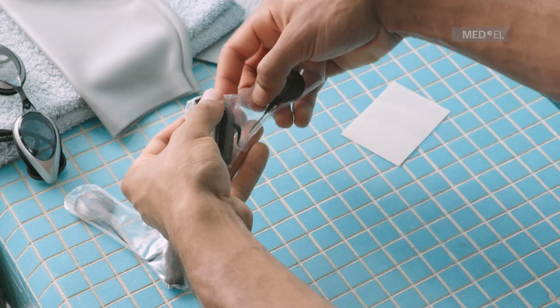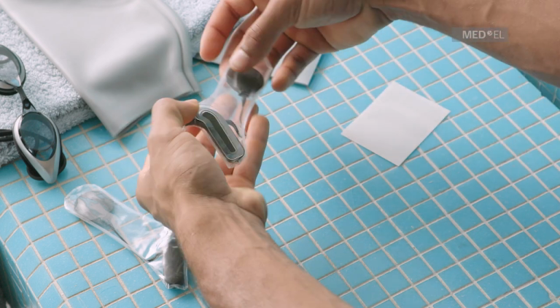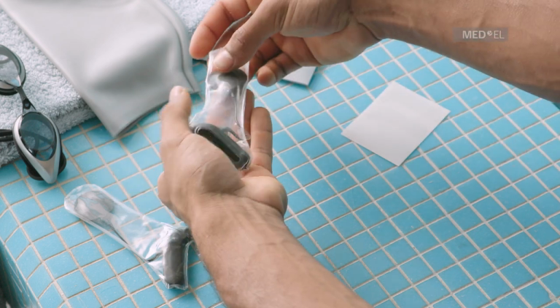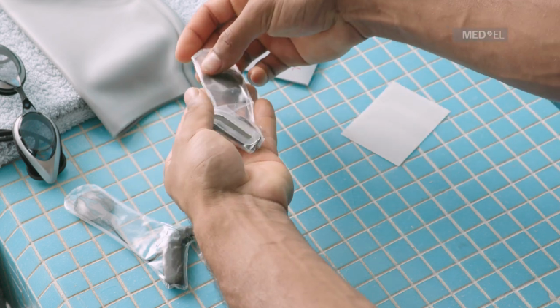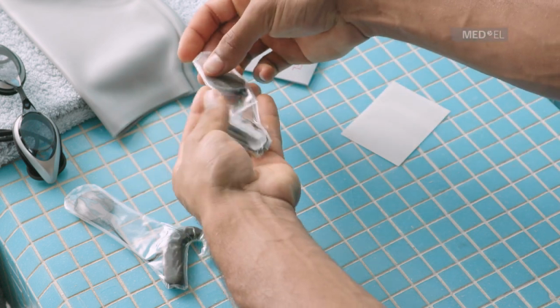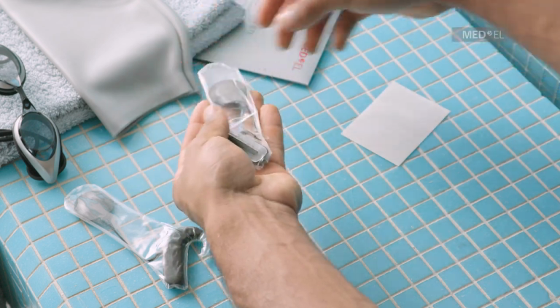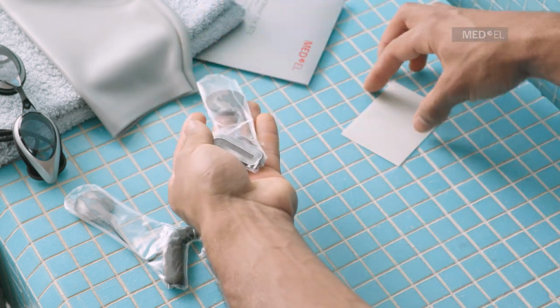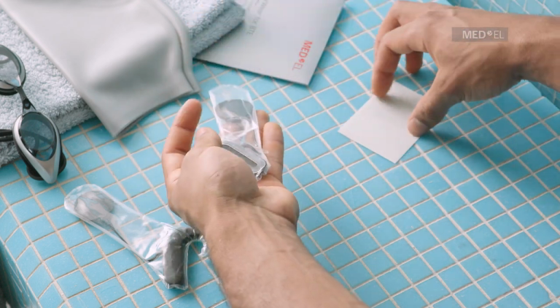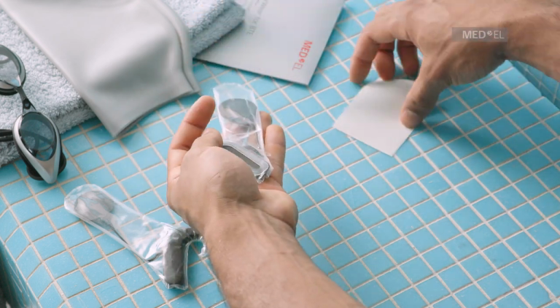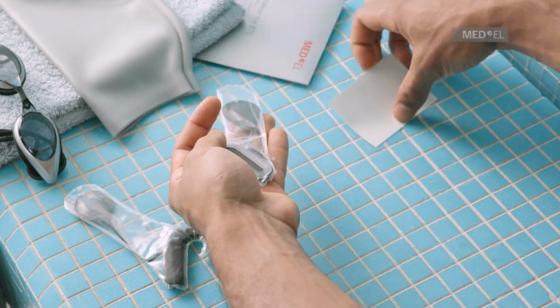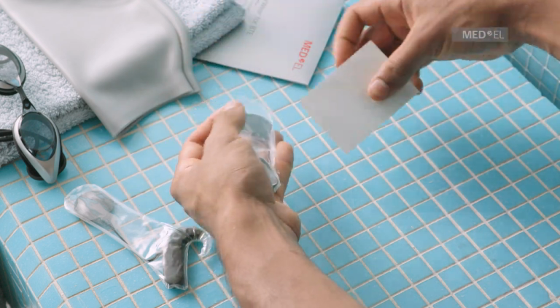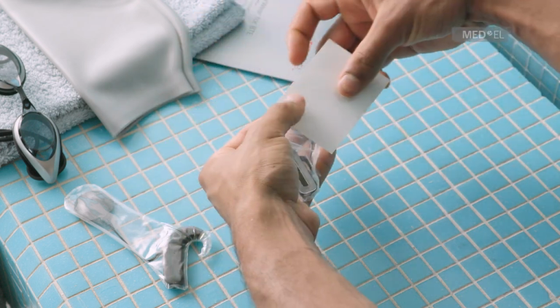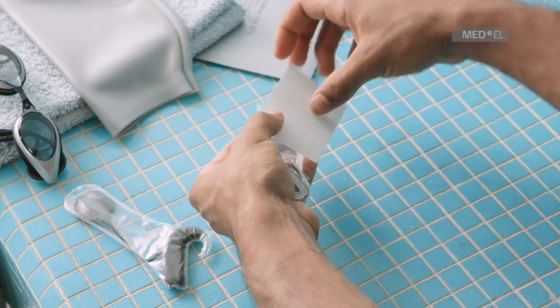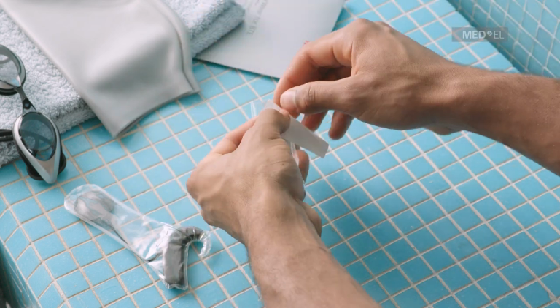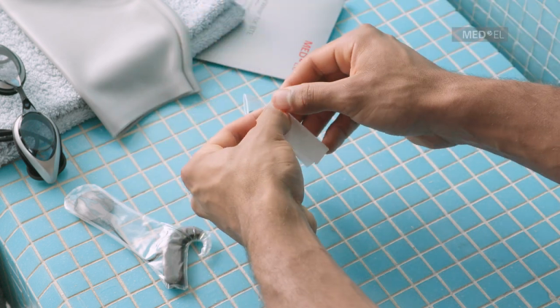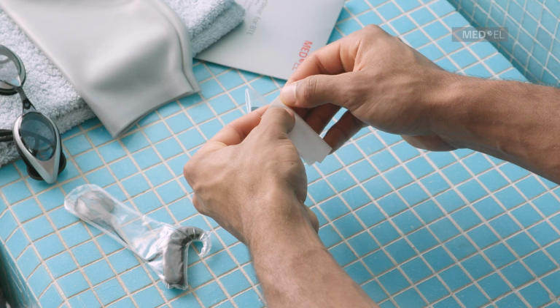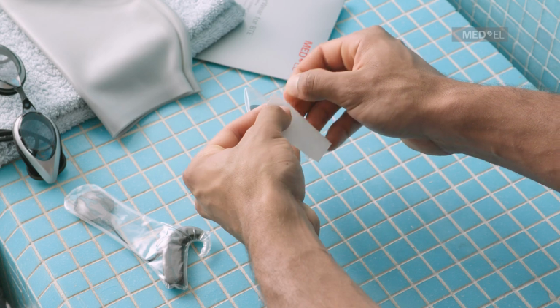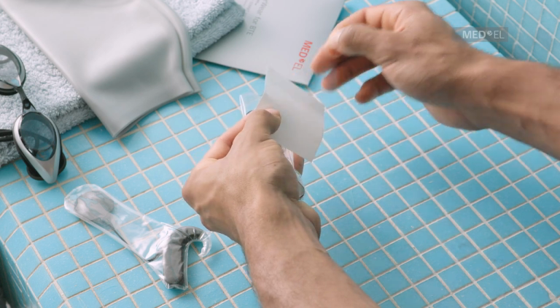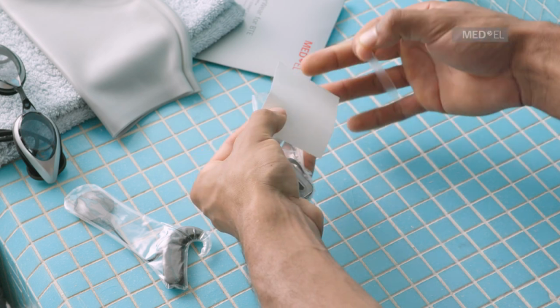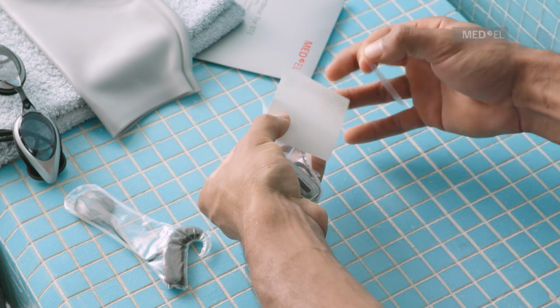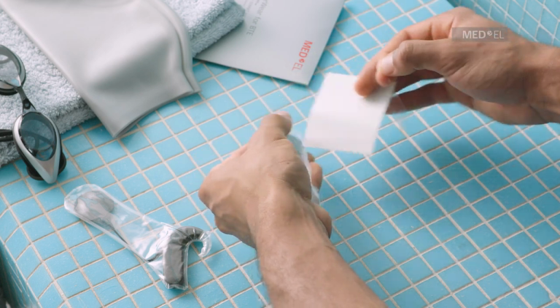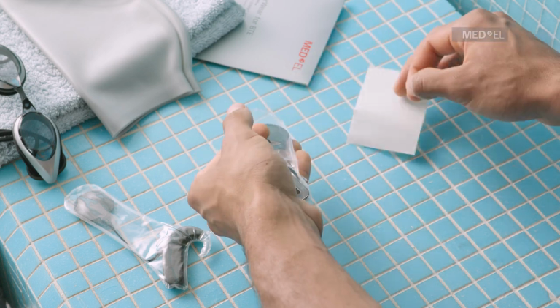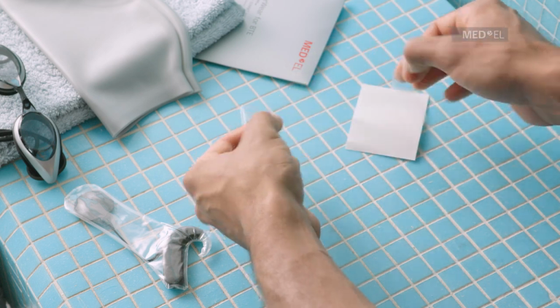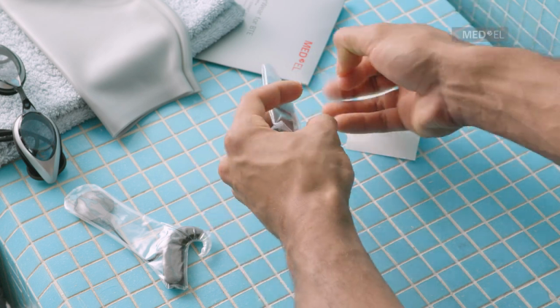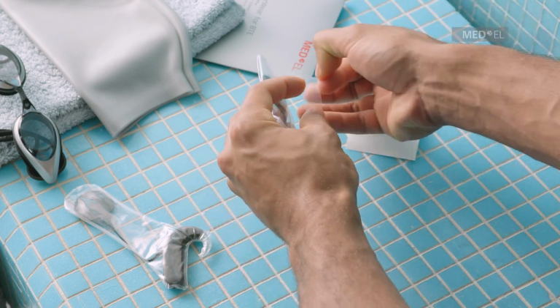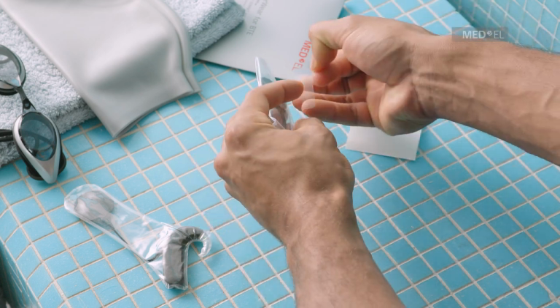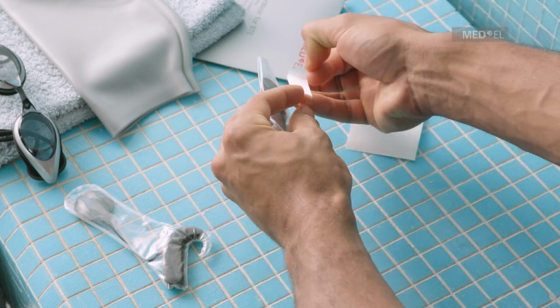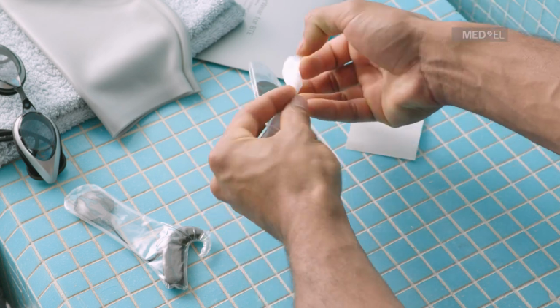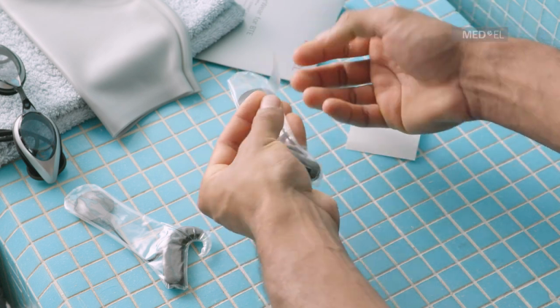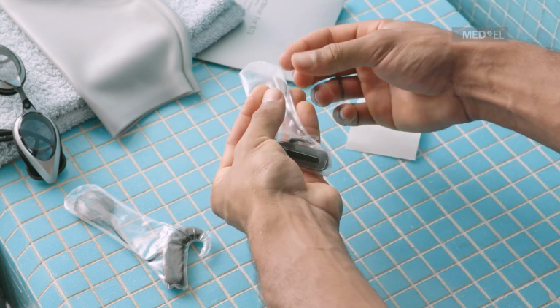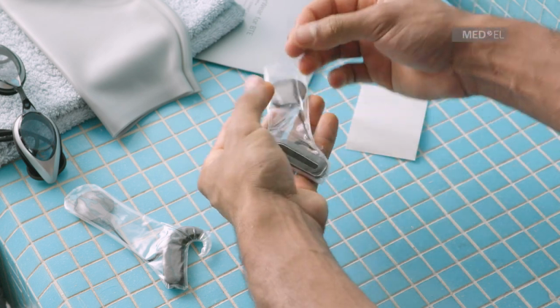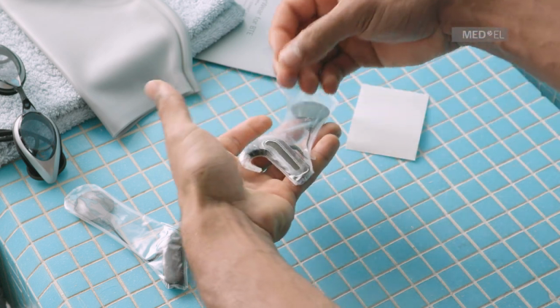With clean, dry hands, apply the adhesive strip to the bottom of the battery pack, following the shape of the processor, but do not seal it completely.